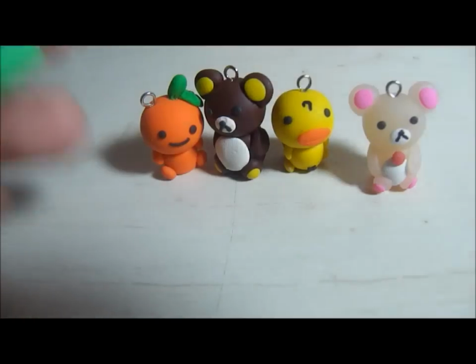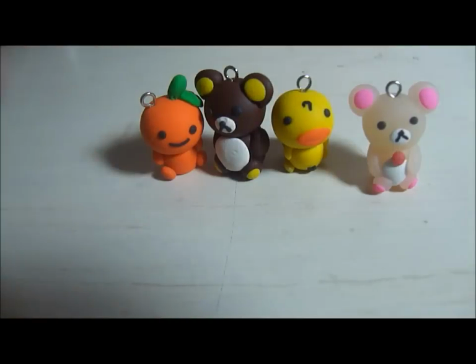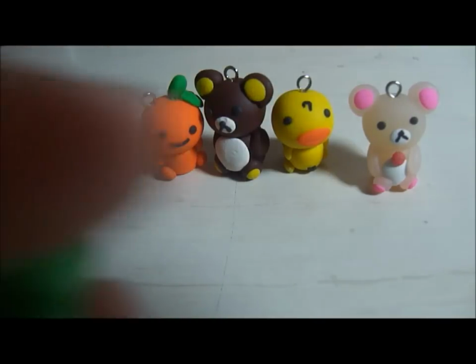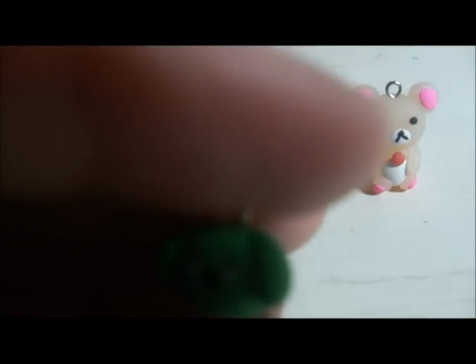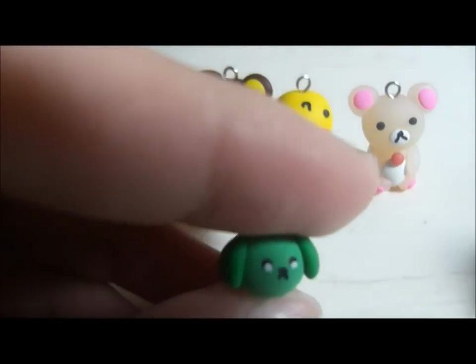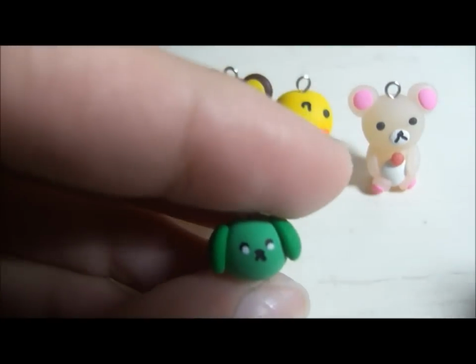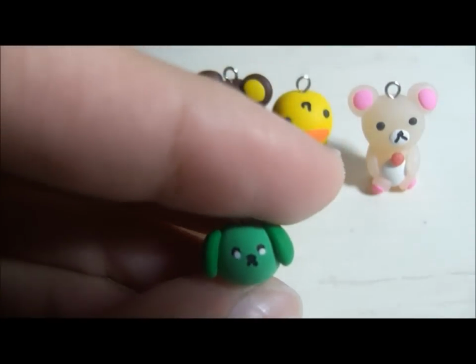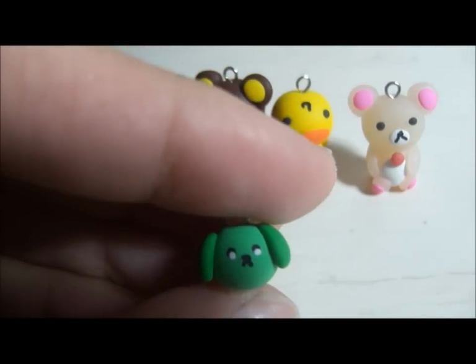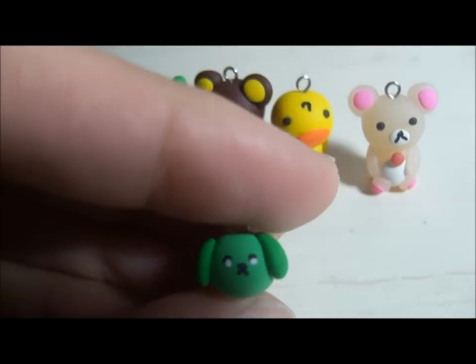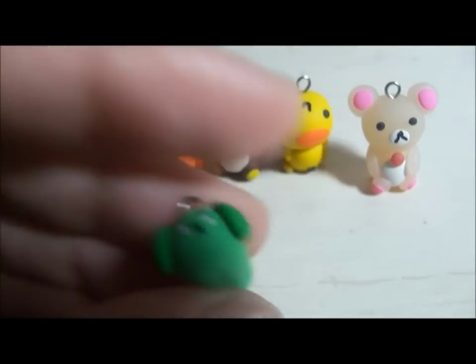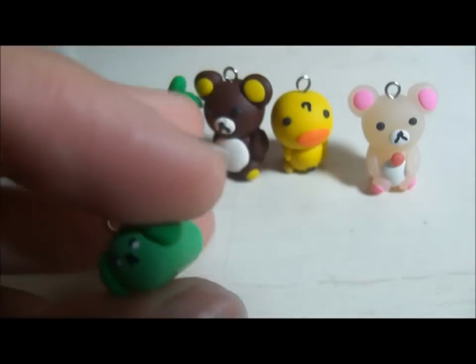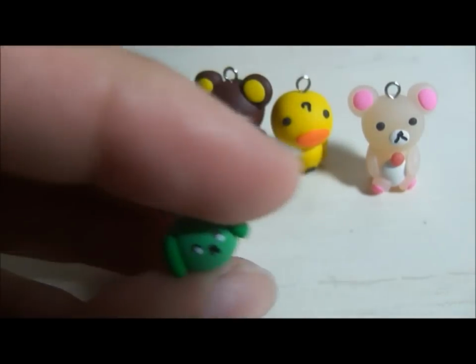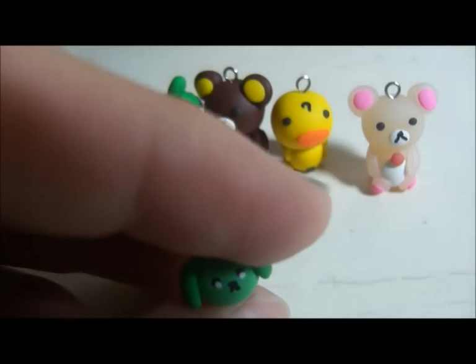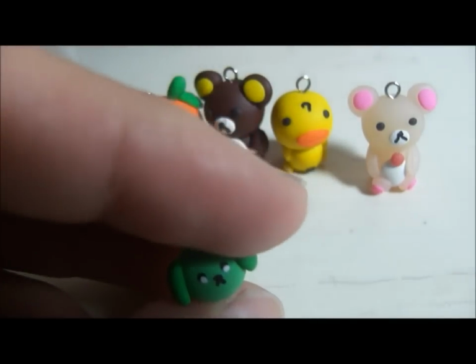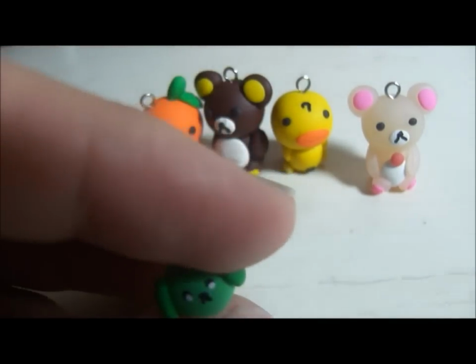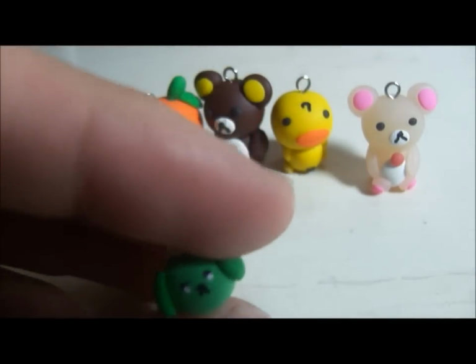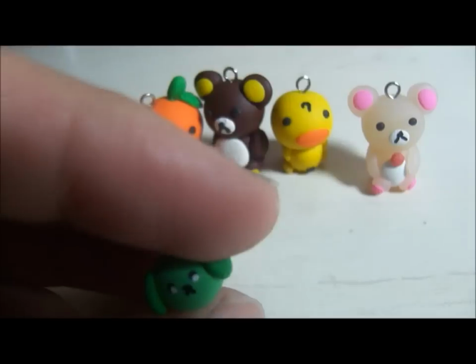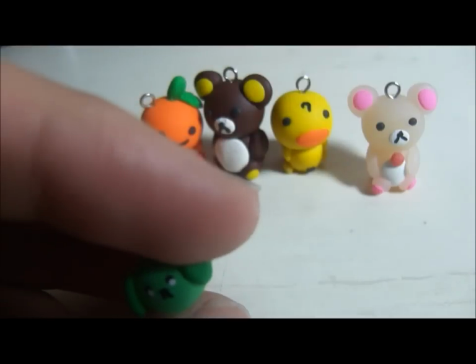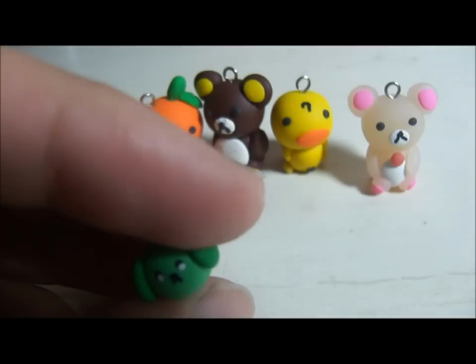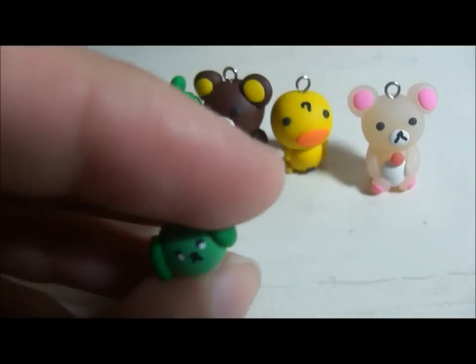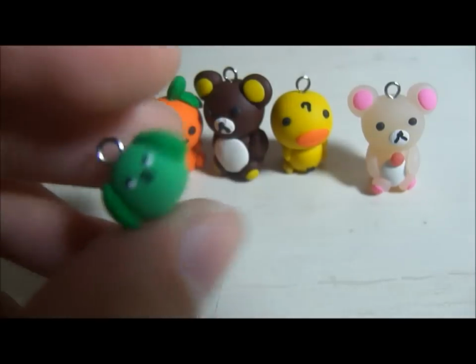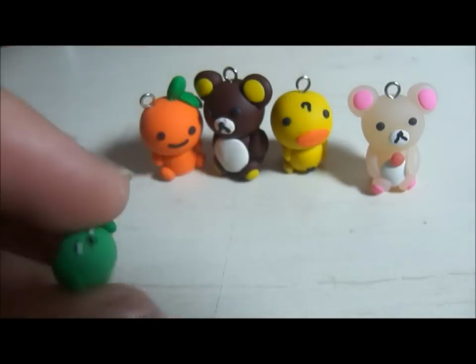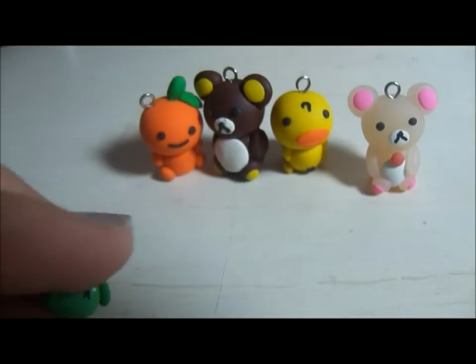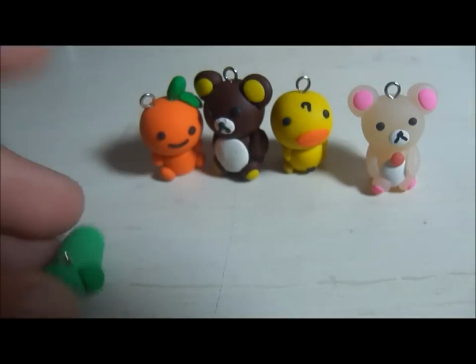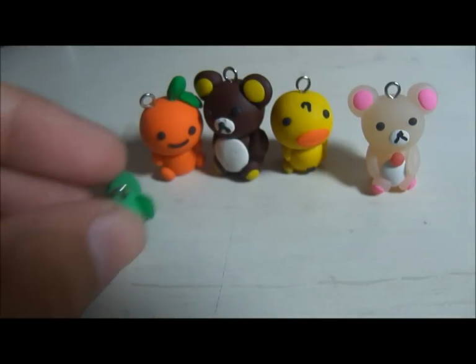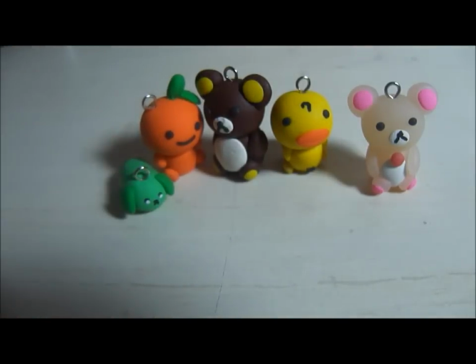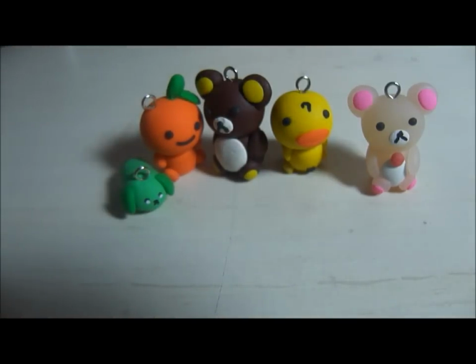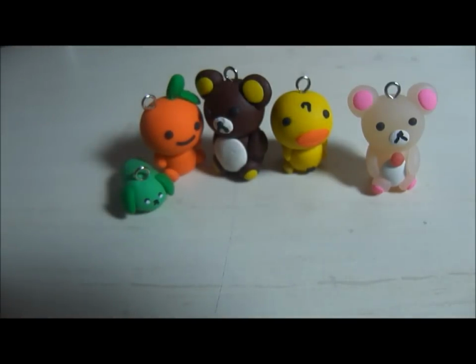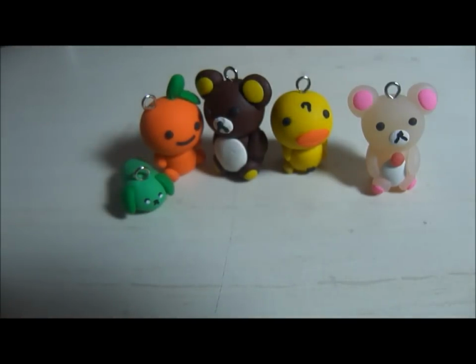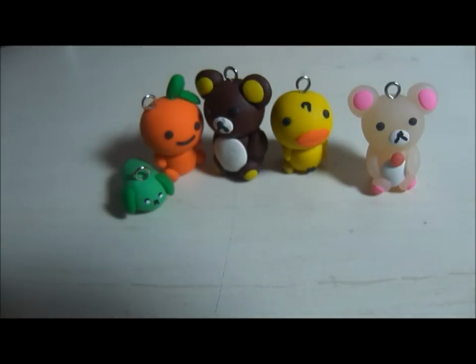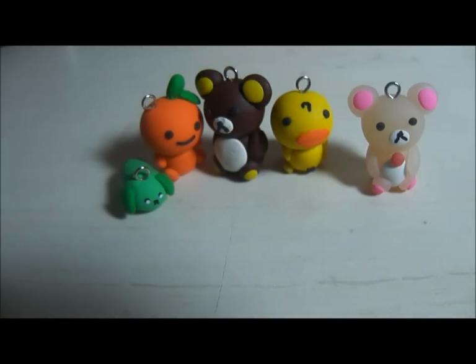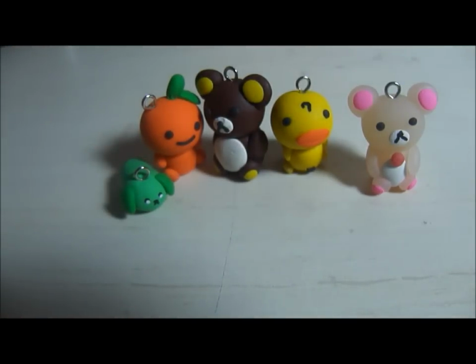The last charm I made for today was a random Mamashiba, and this is my first one. I think I kind of messed it up with the acrylic paint that I added — the white acrylic paint — so it just looks like that. By the way, none of these are glazed. So those are the charms that I made today.